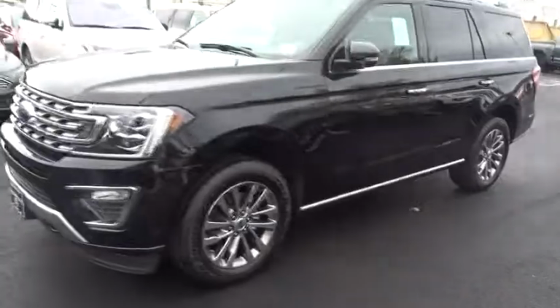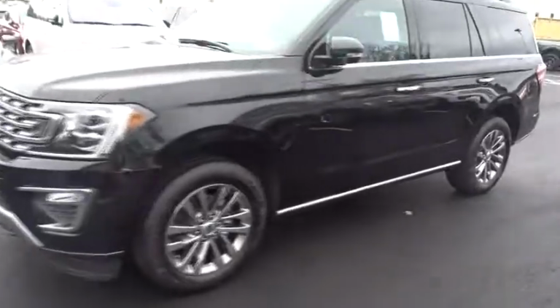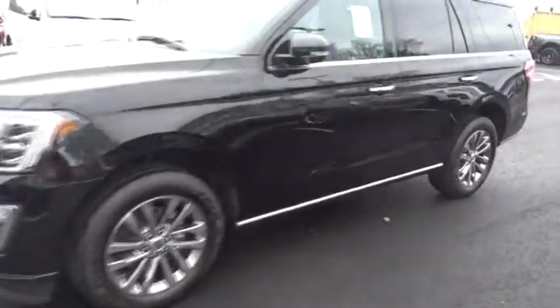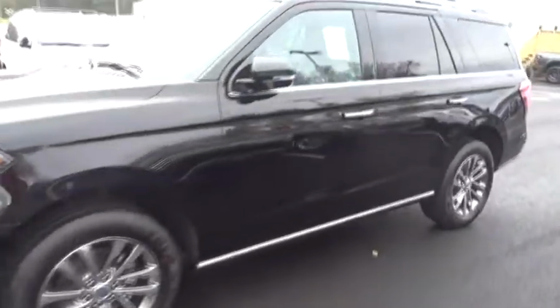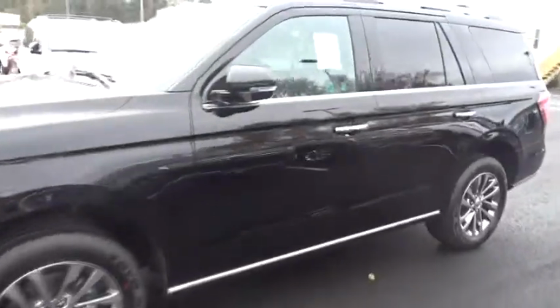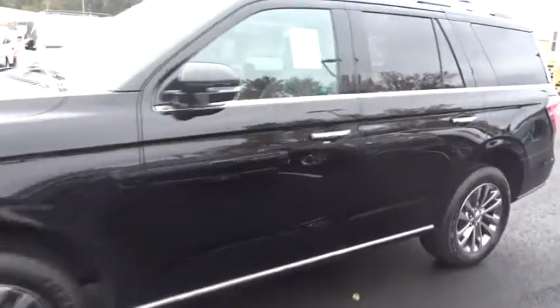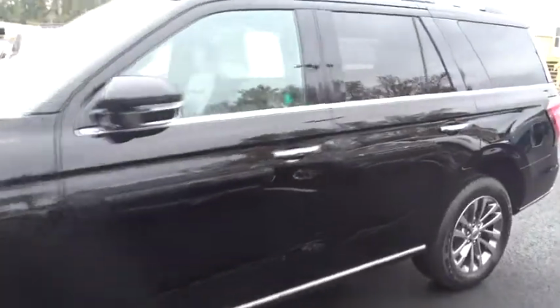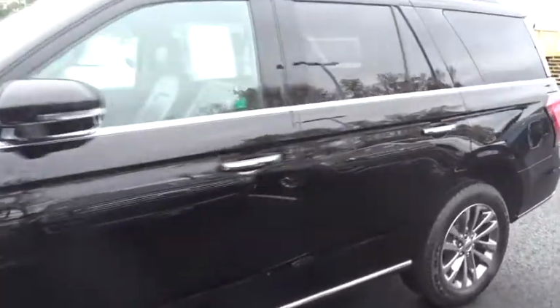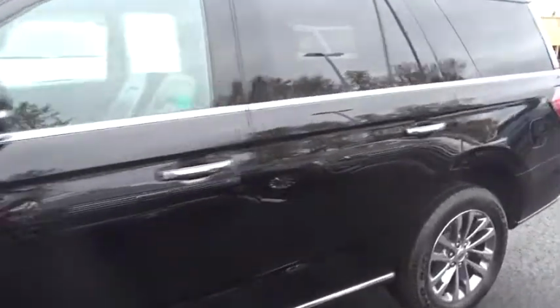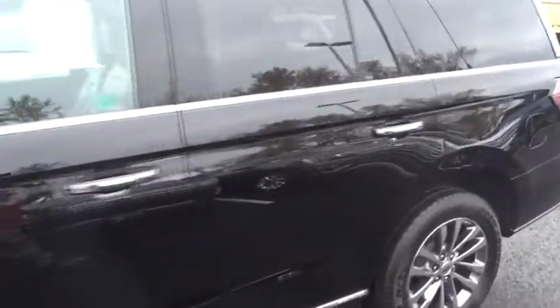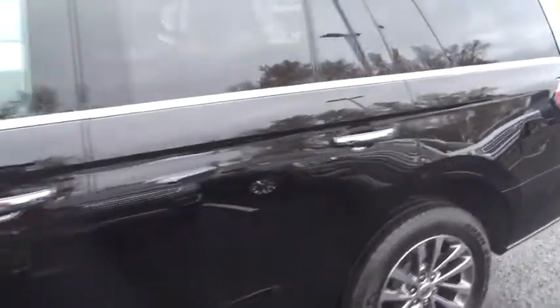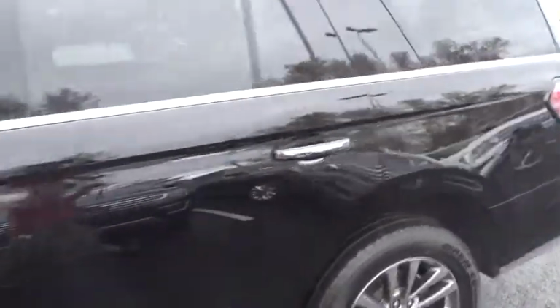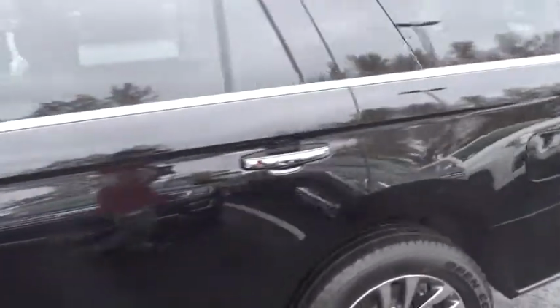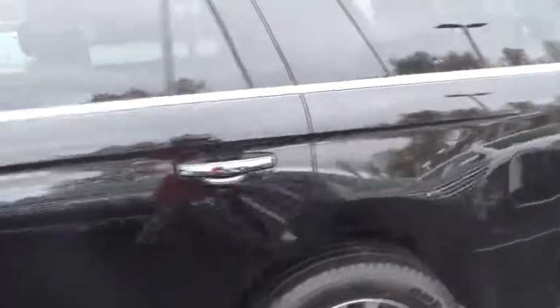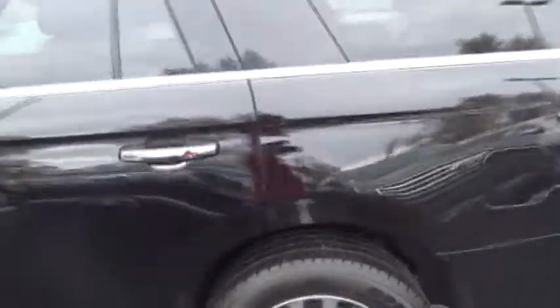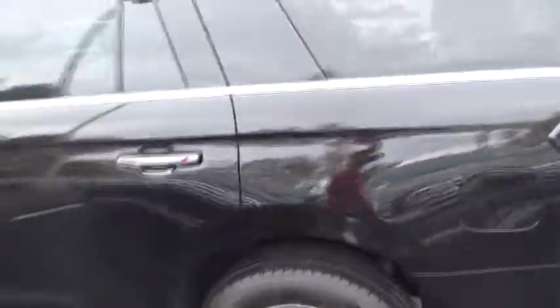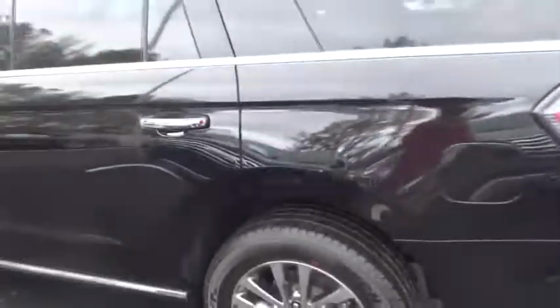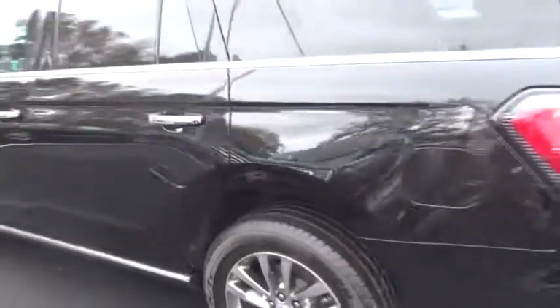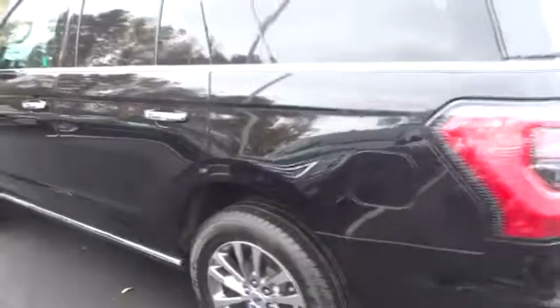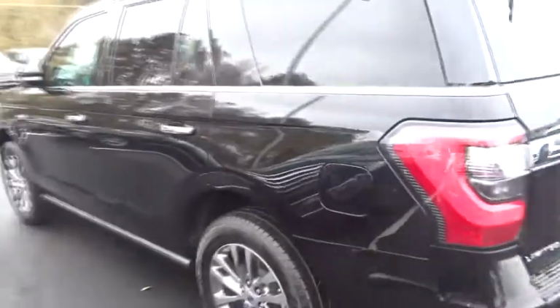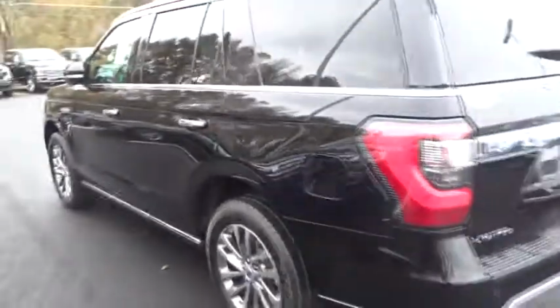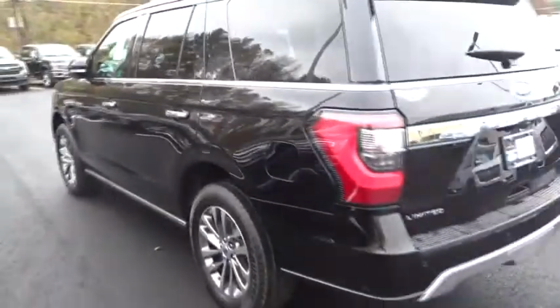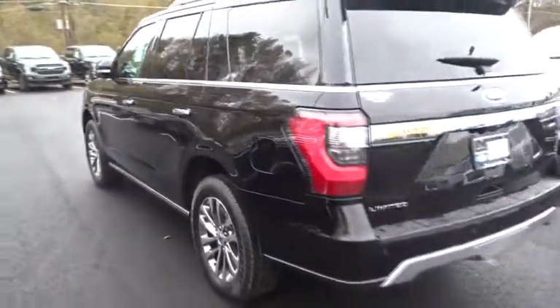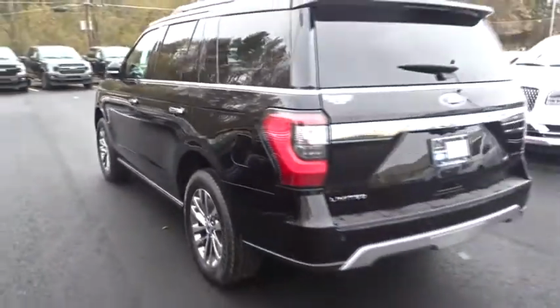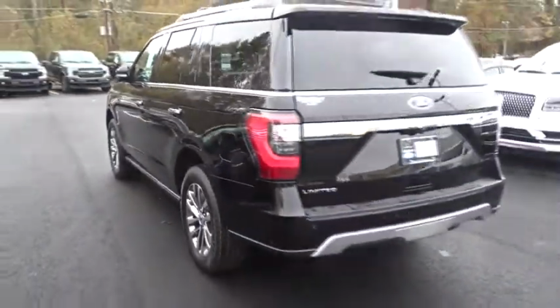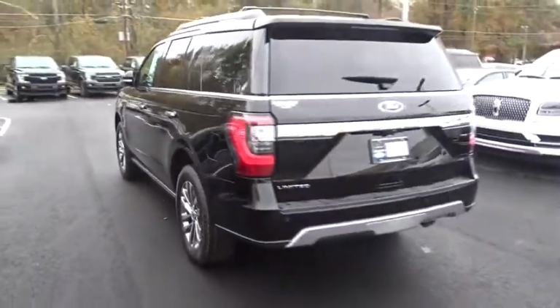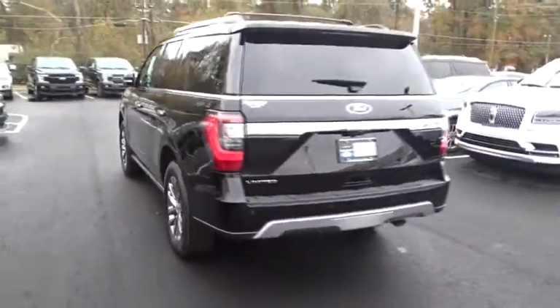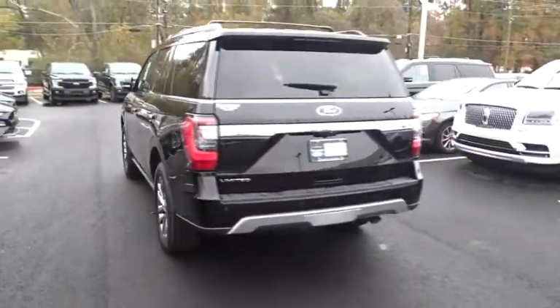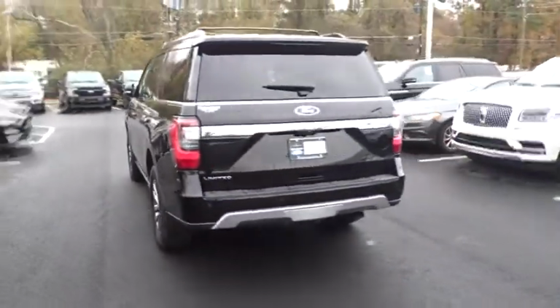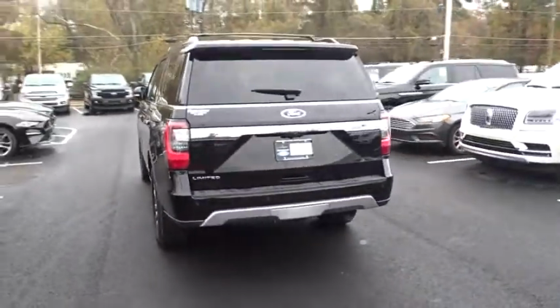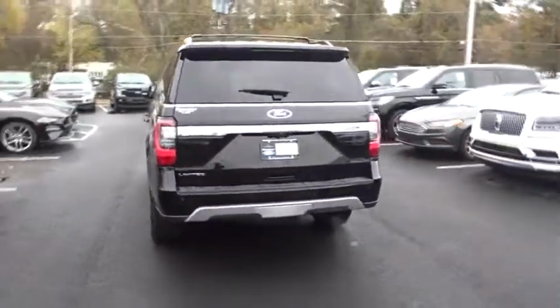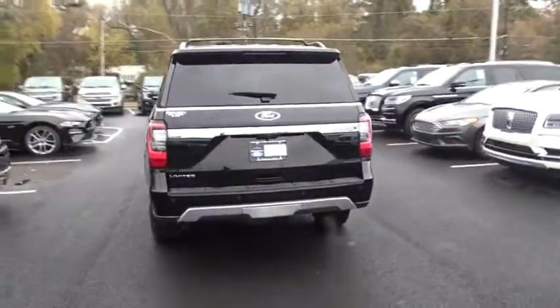2018 Ford Expedition. Powerful, controlled, resourceful. Expedition. Here are some of this vehicle's great options.